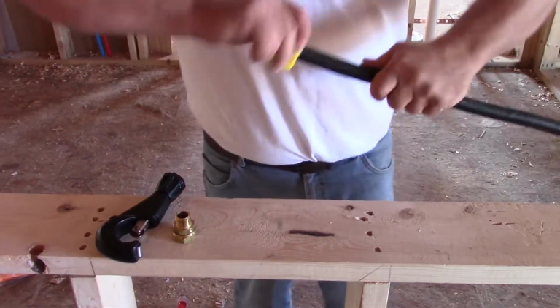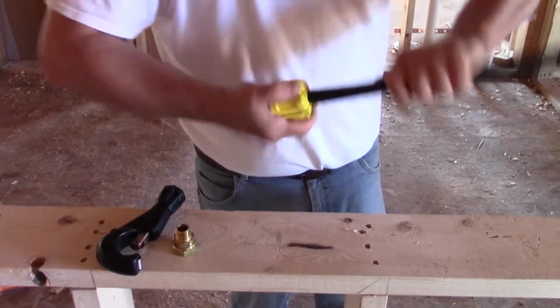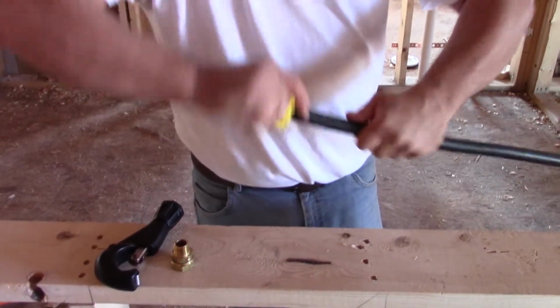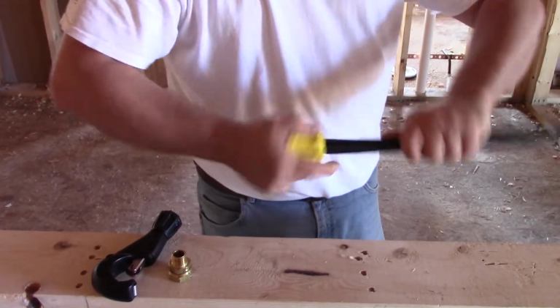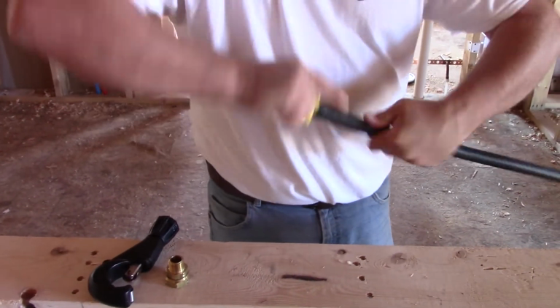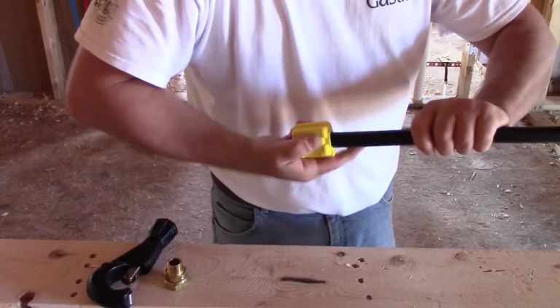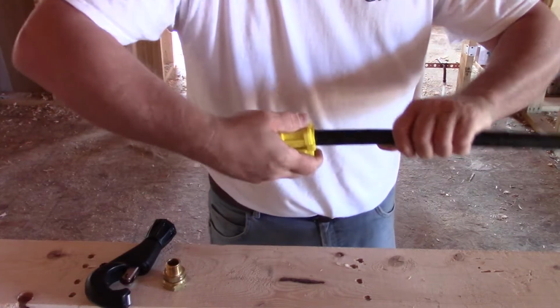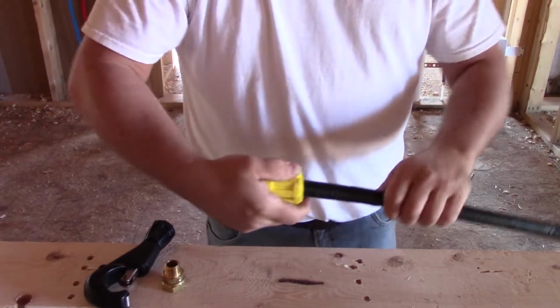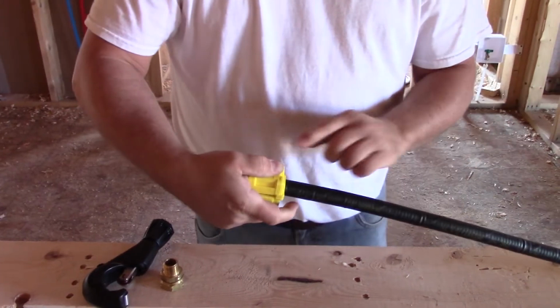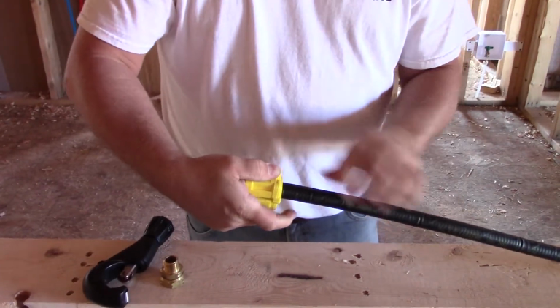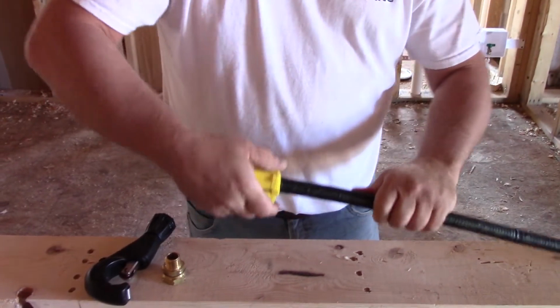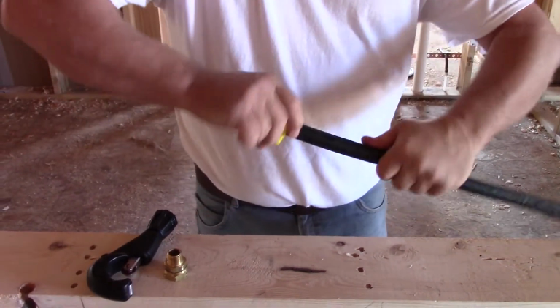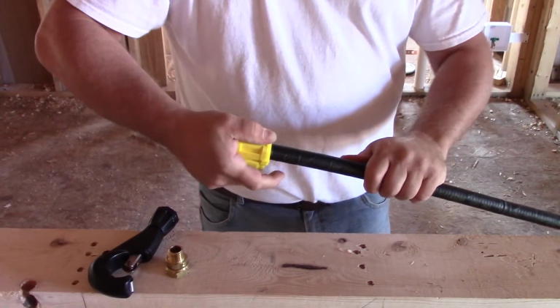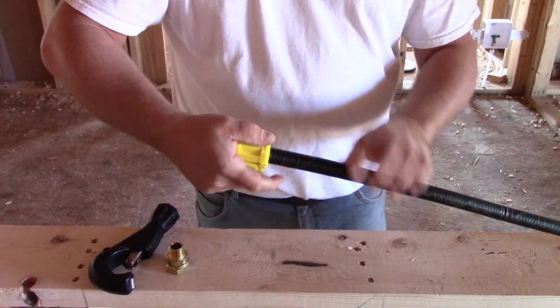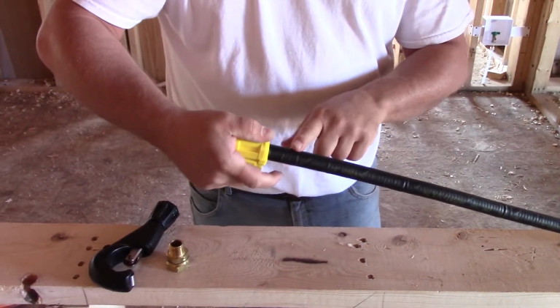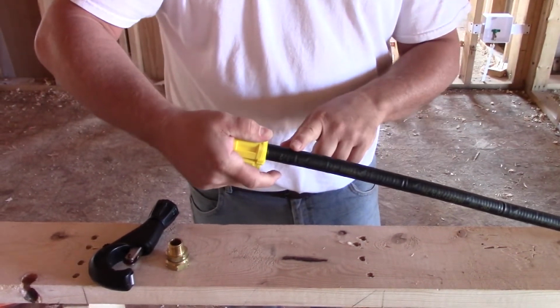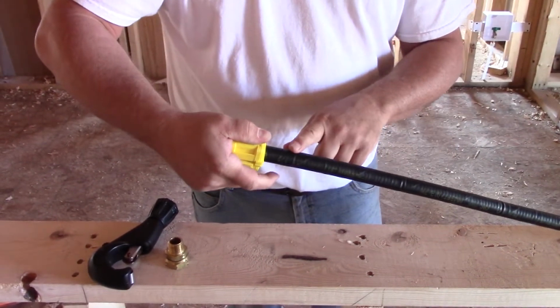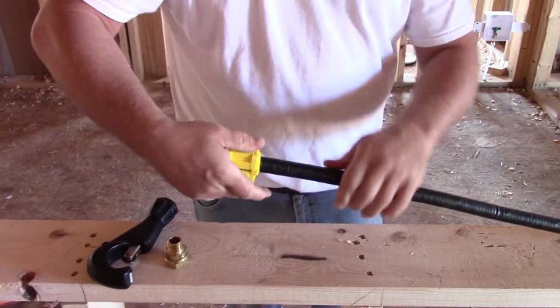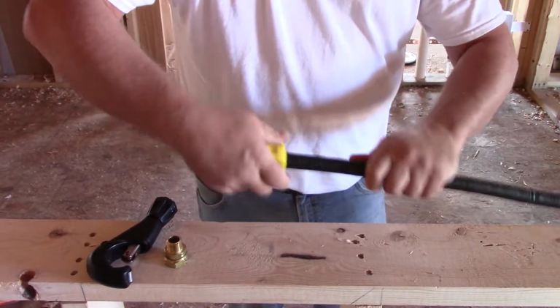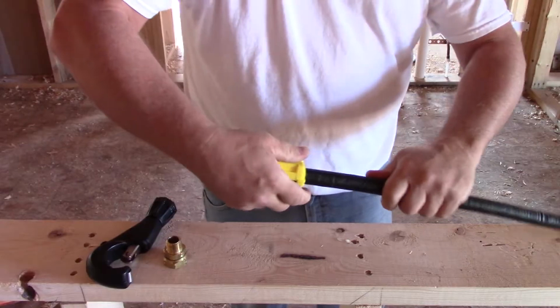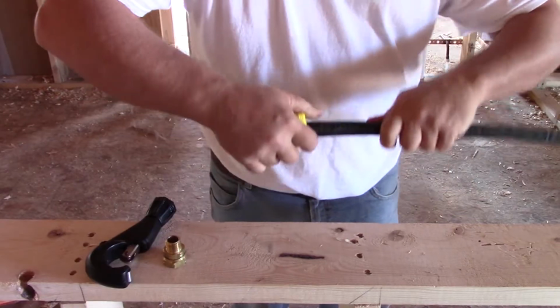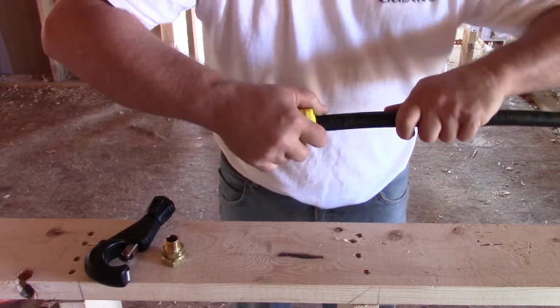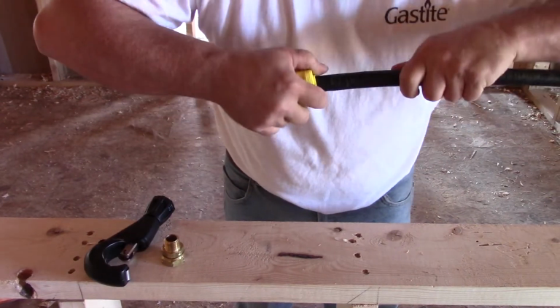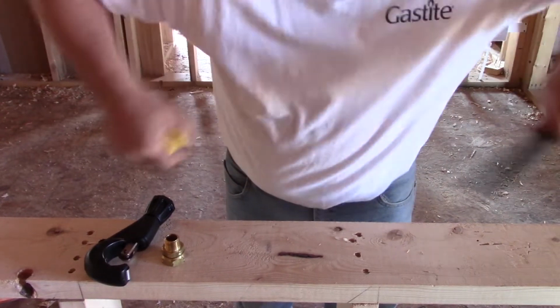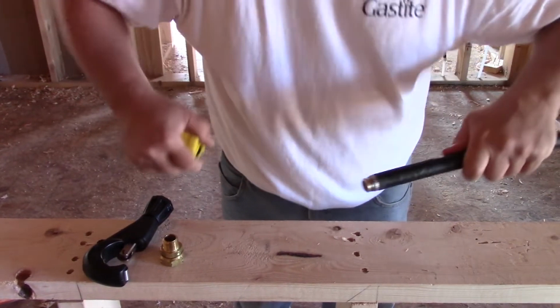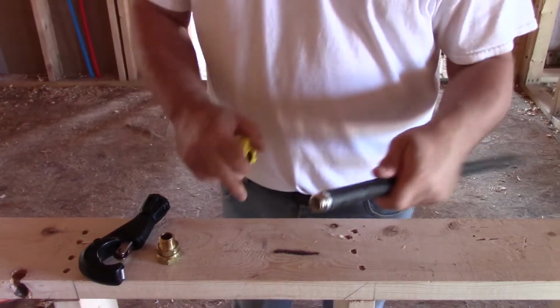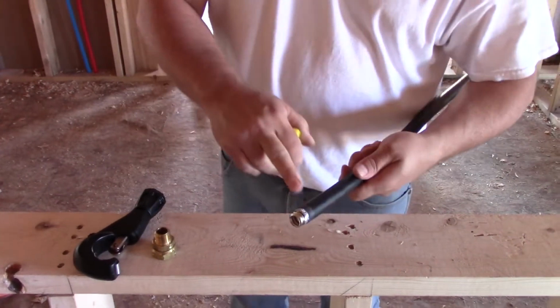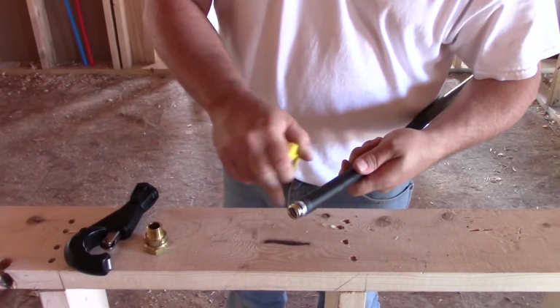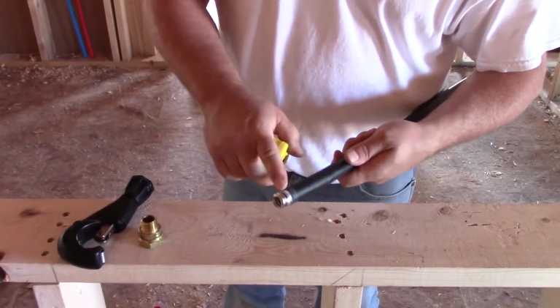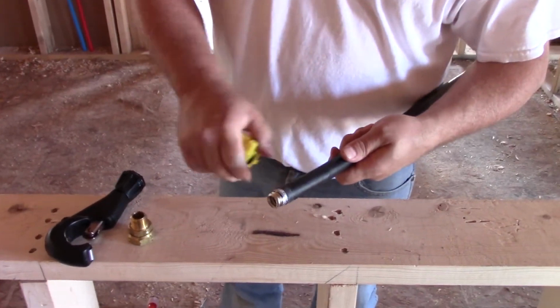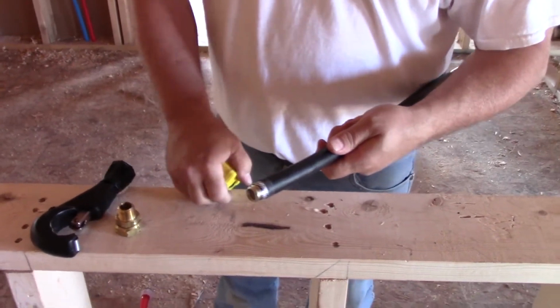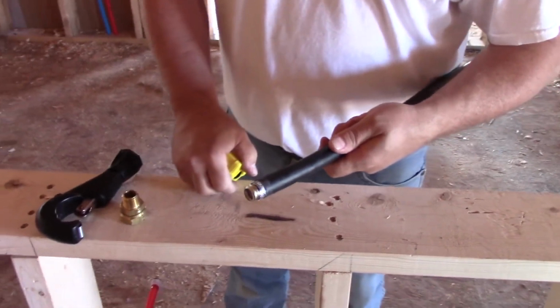Again, we're rotating it. This time though, we don't need to relieve any pressure because we're only stripping the top jacket. So we can keep pressure on the cutter, just pull it straight off, and we've exposed the metal mesh.